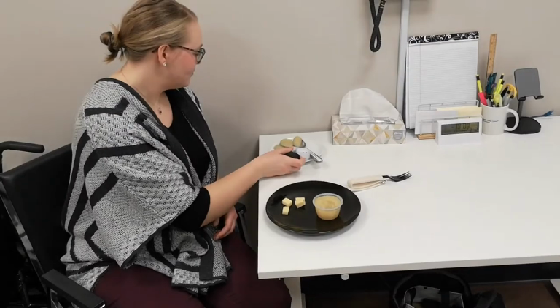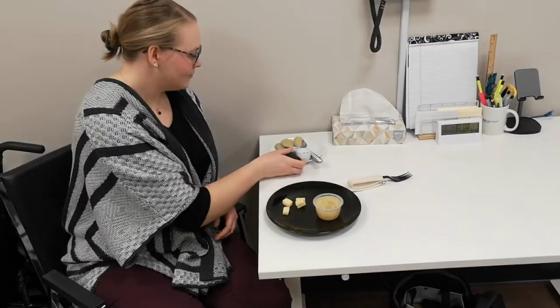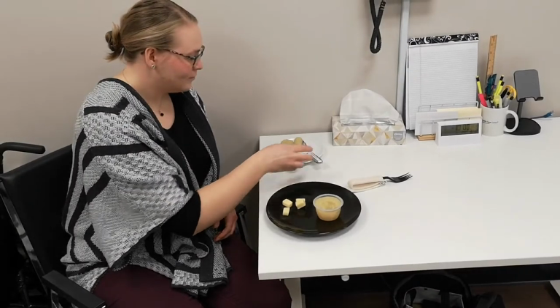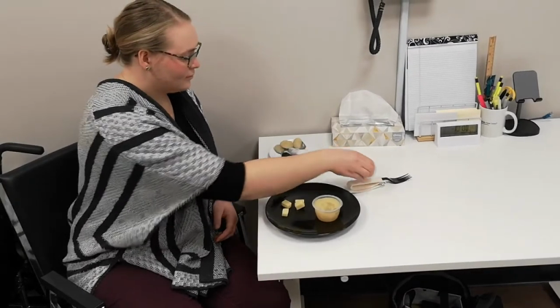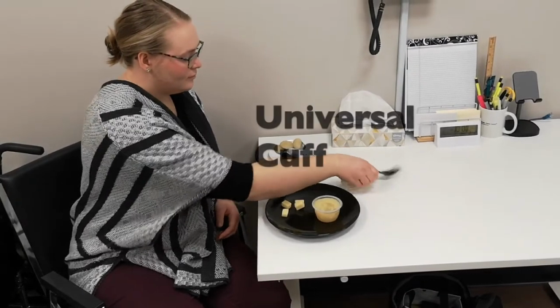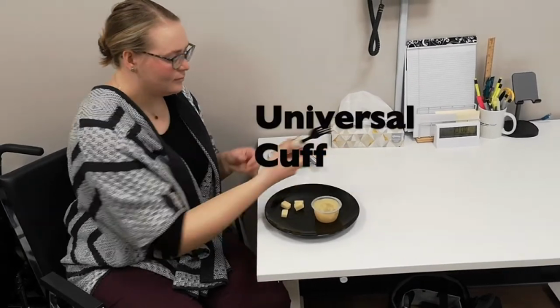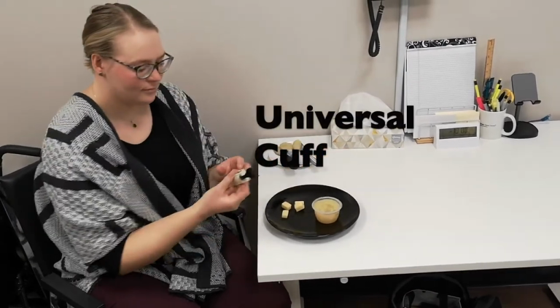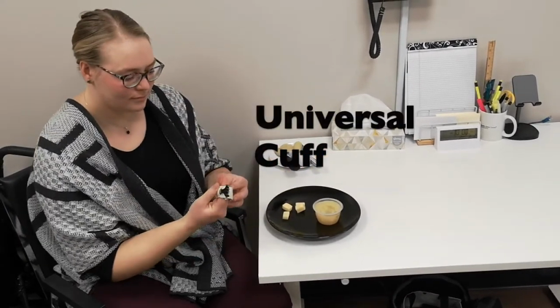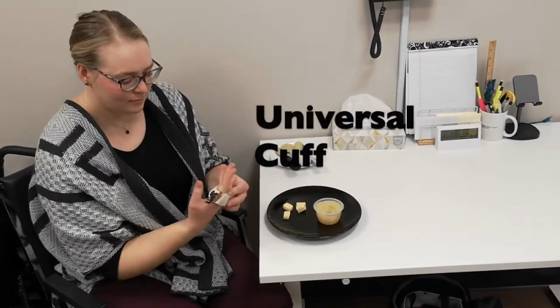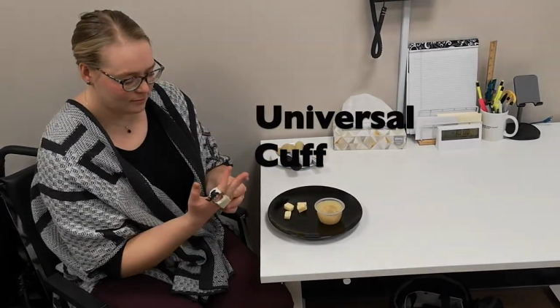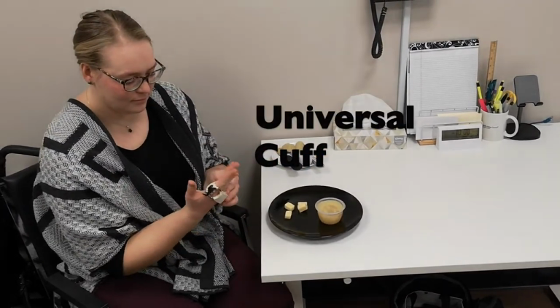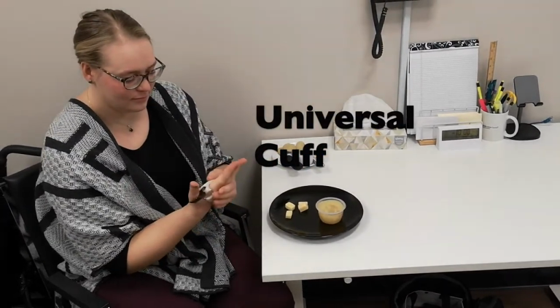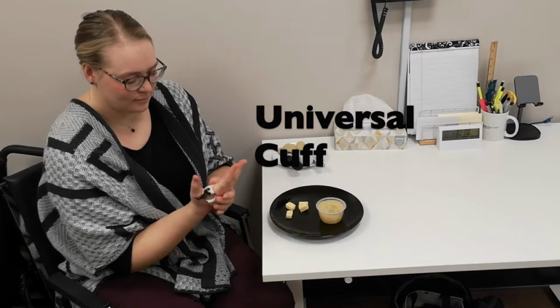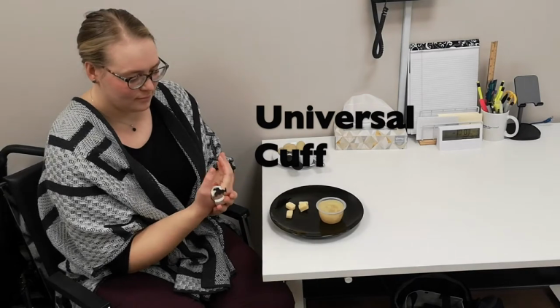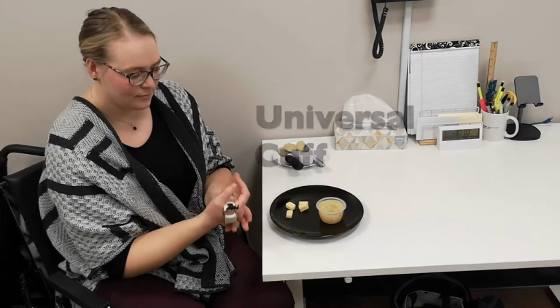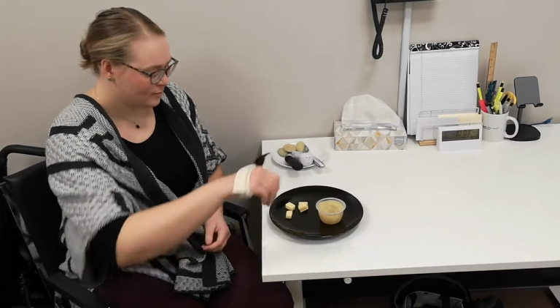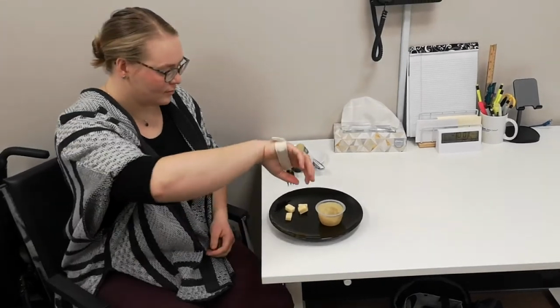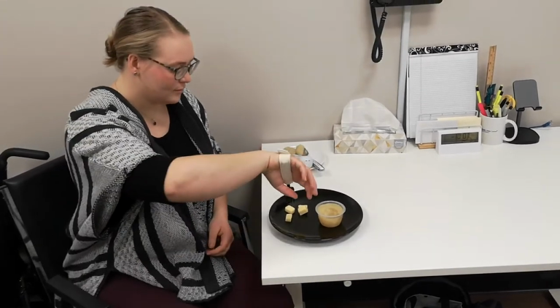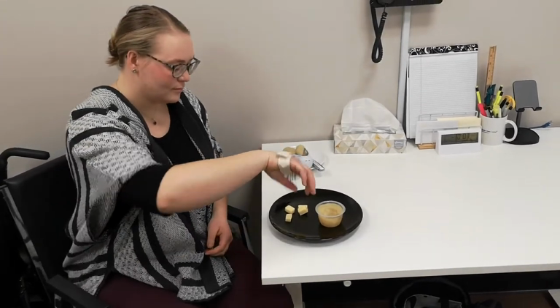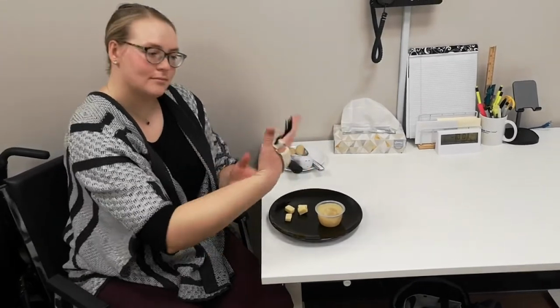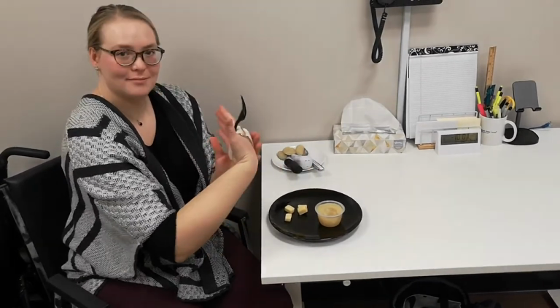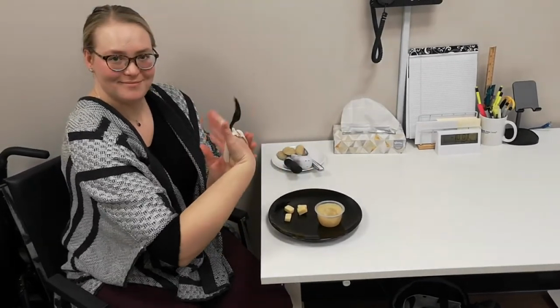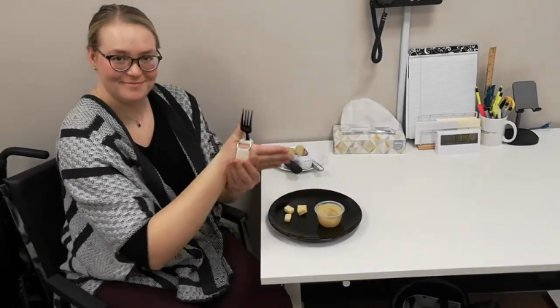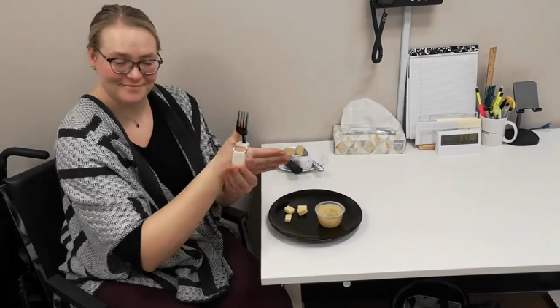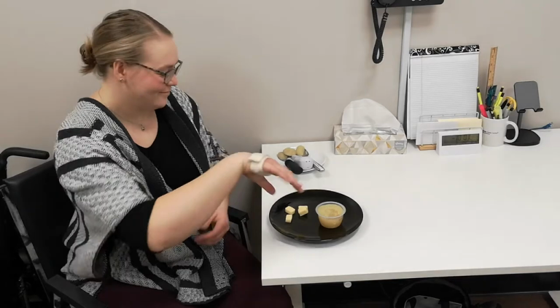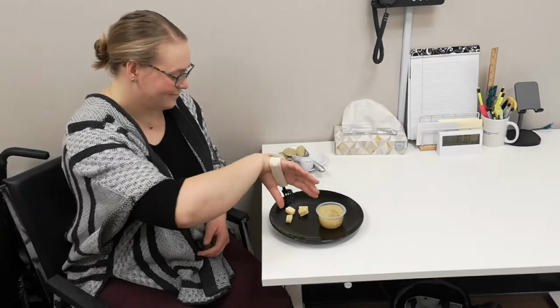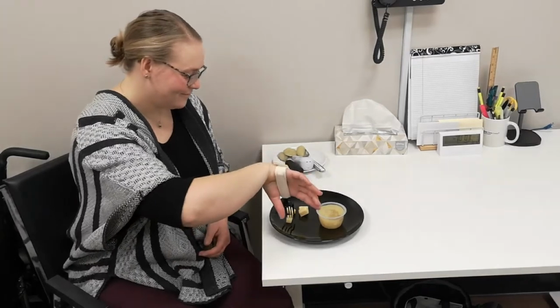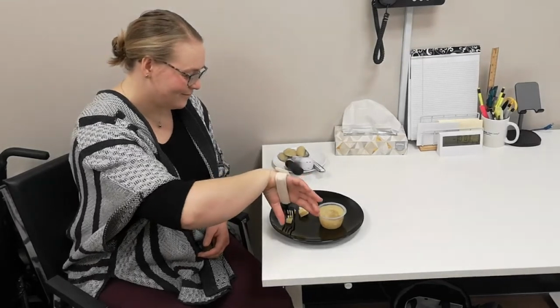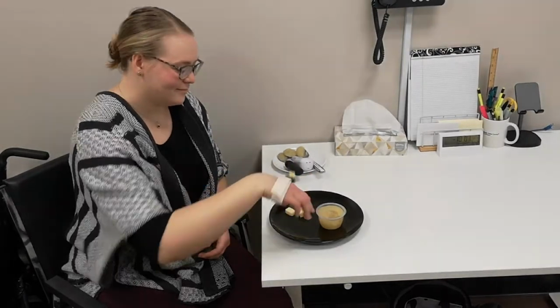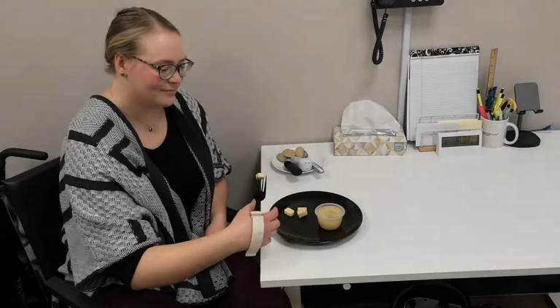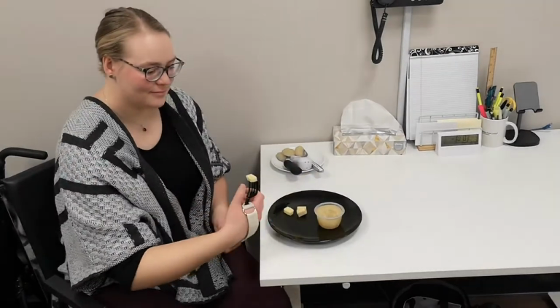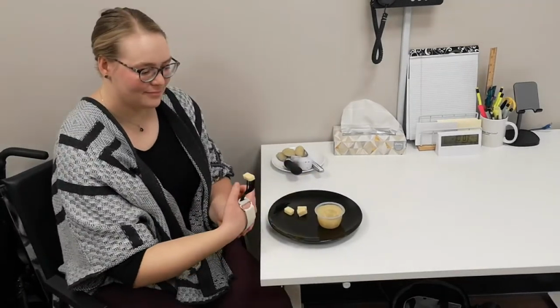The final option is a universal cuff. This device can be useful for those with limited grip and dexterity. It is called universal because it can be used with other items like a toothbrush or a razor.